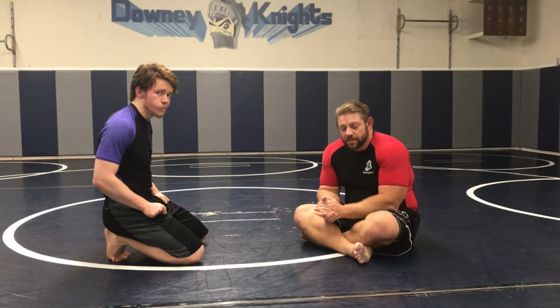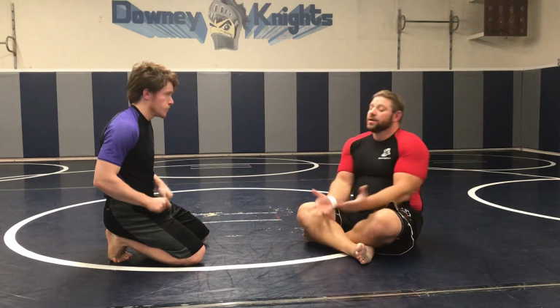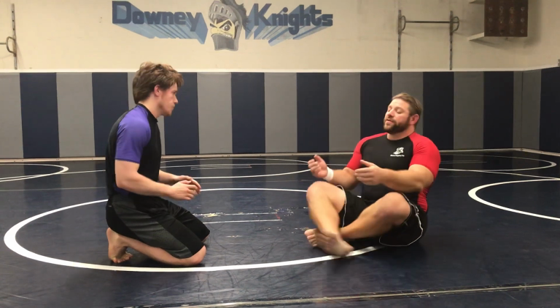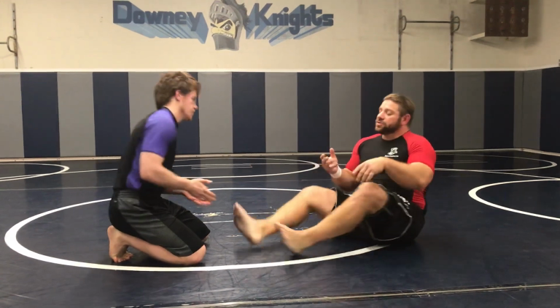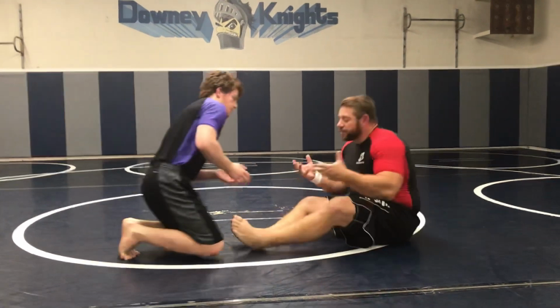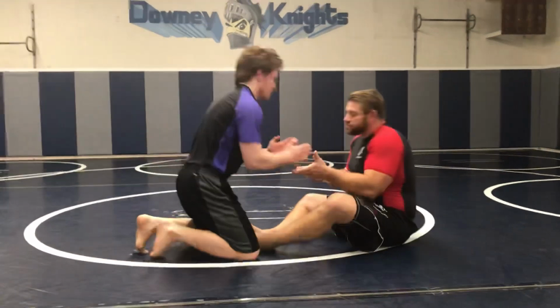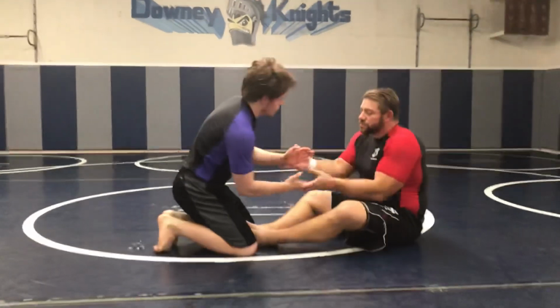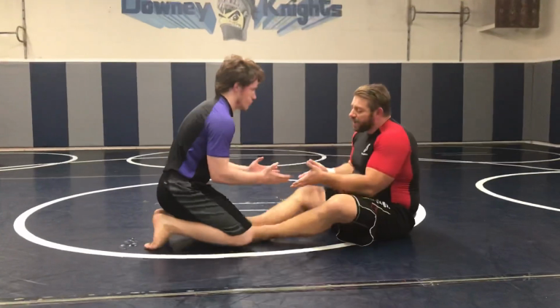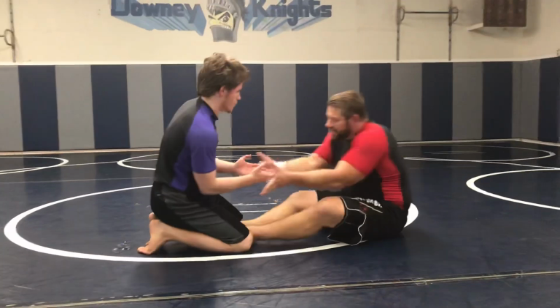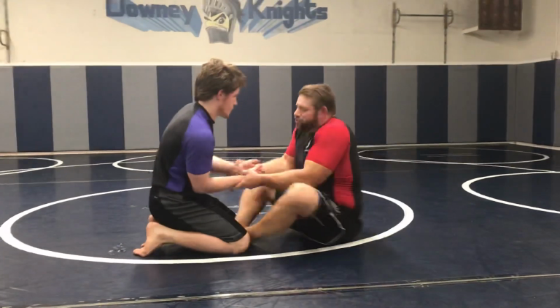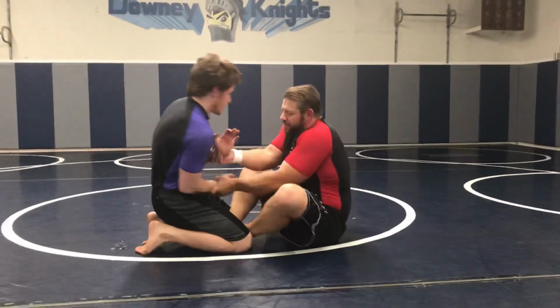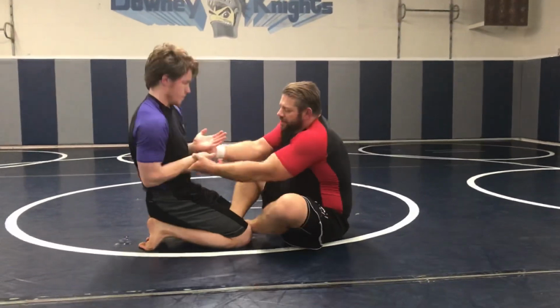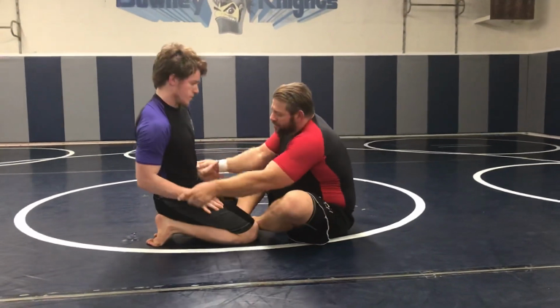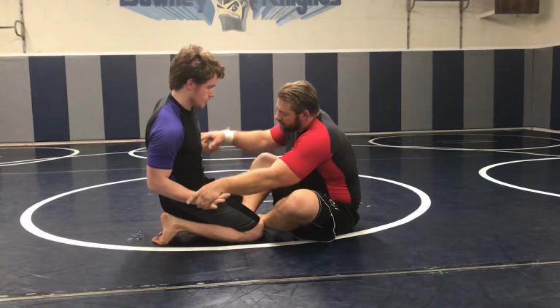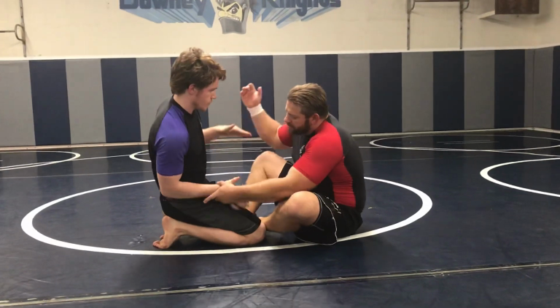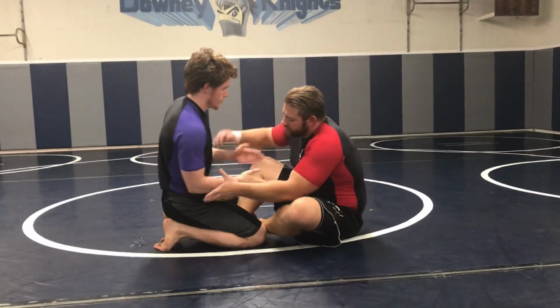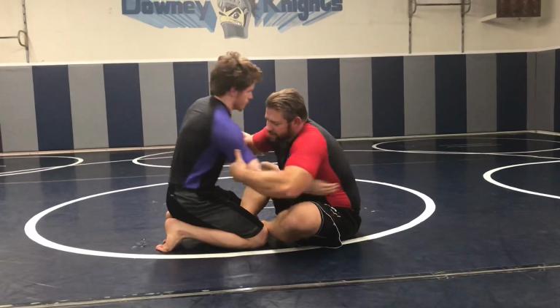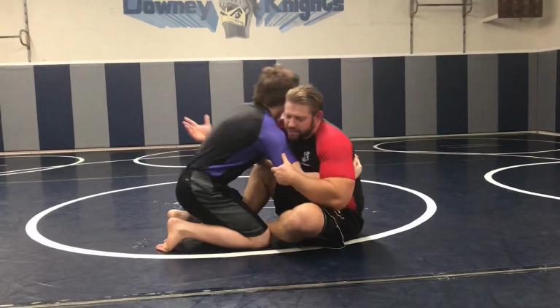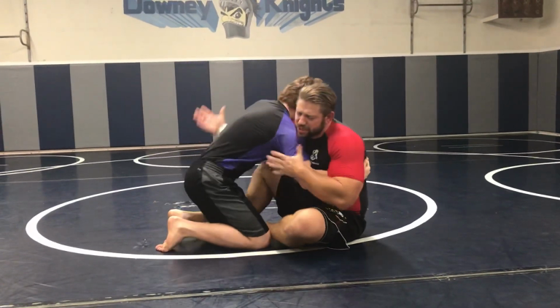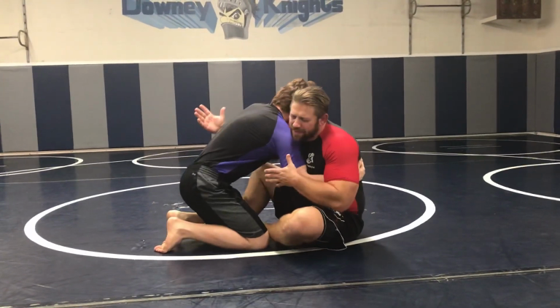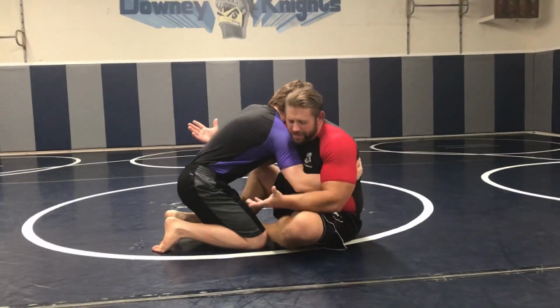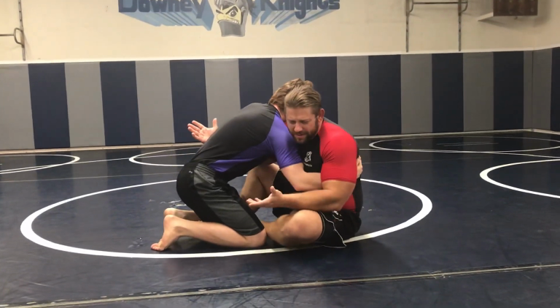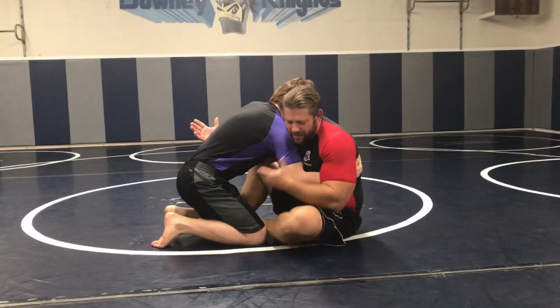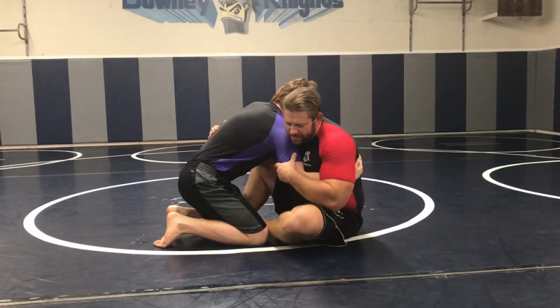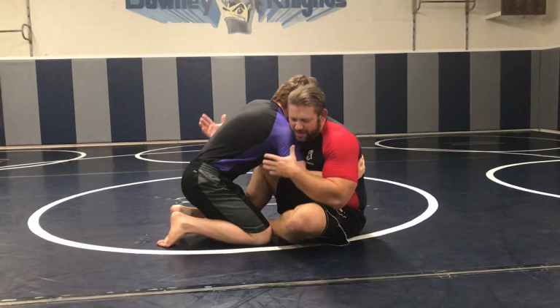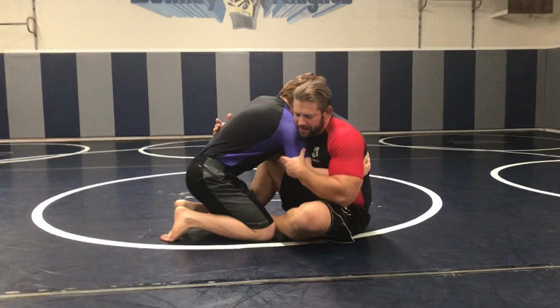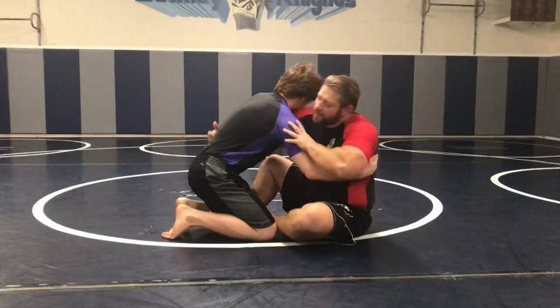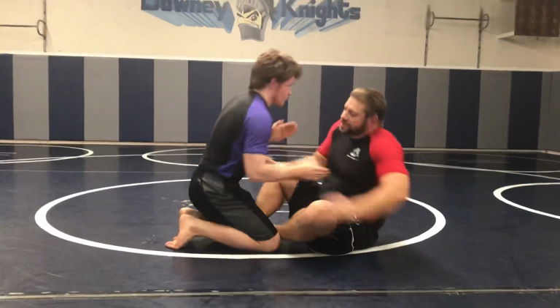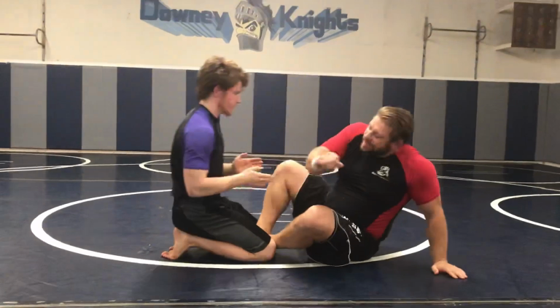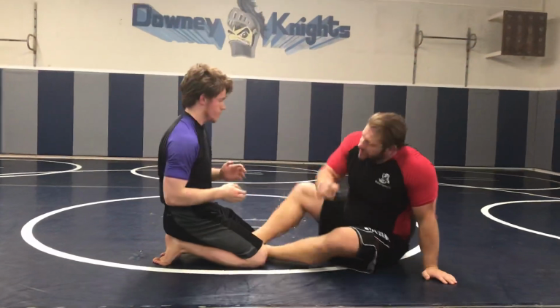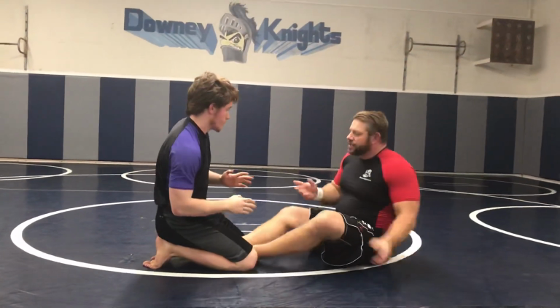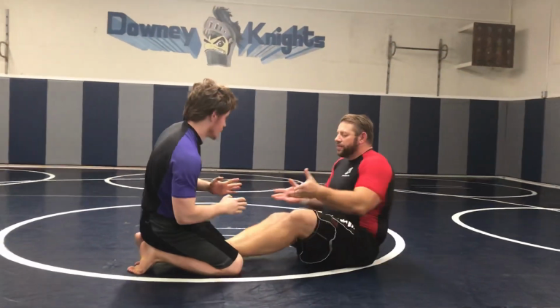So, butterfly guard. I'm in here fighting the hands. I try to come in front over-under — let me get an over-under — to this position to sweep him. But in reality, this is going to be hard because he's not going to let me come in.